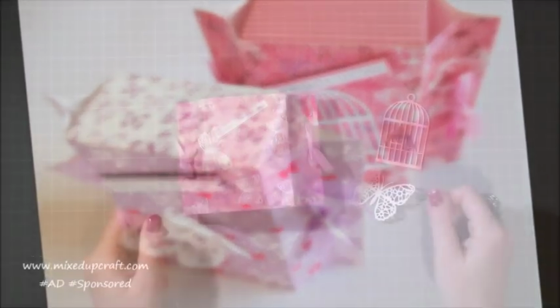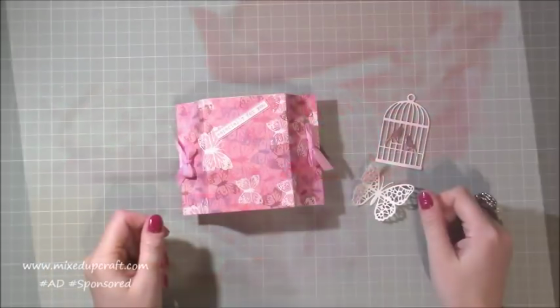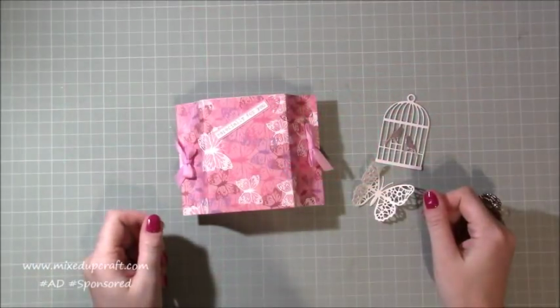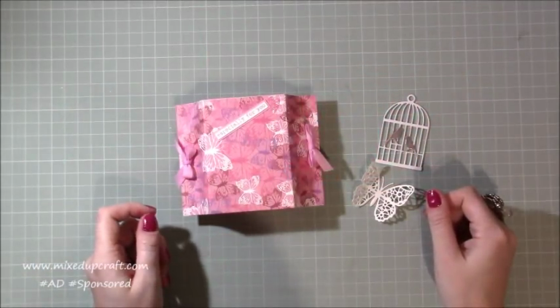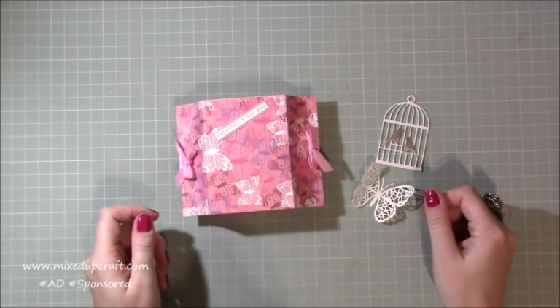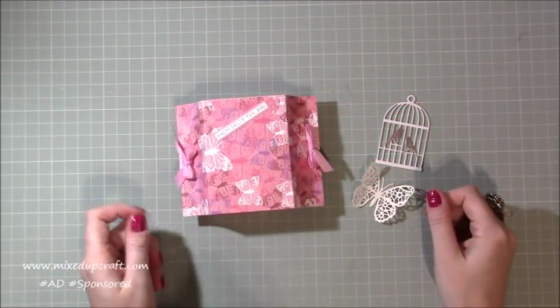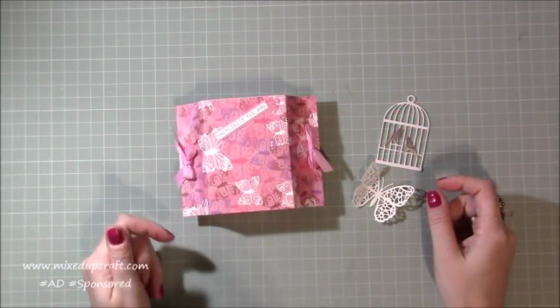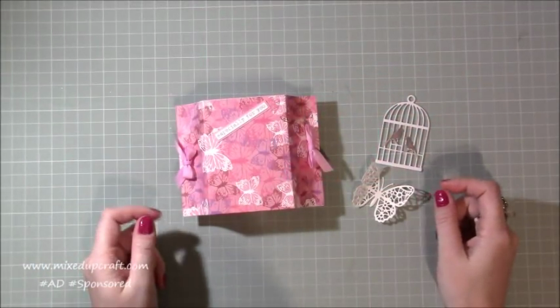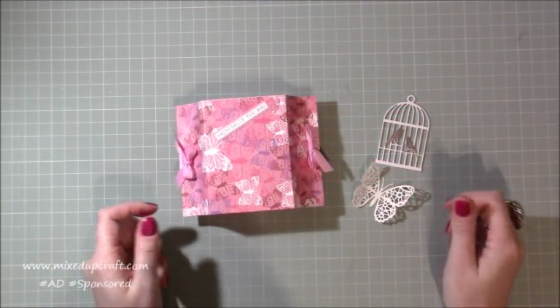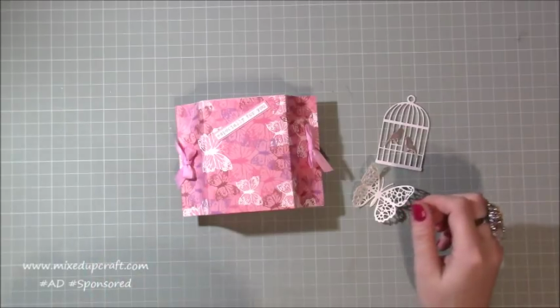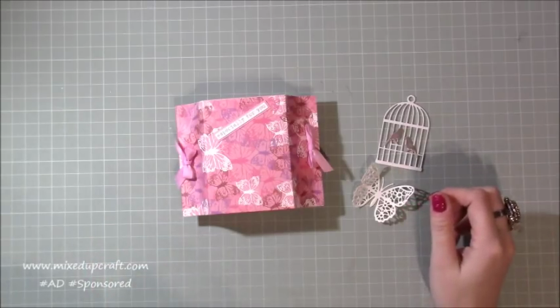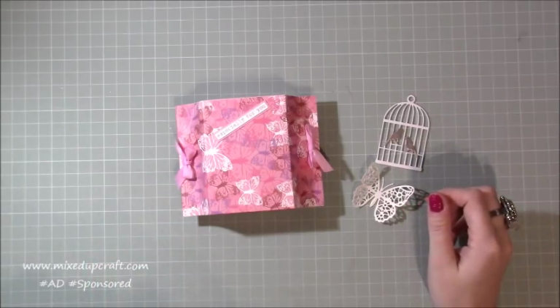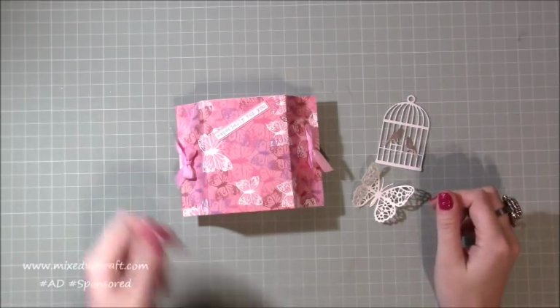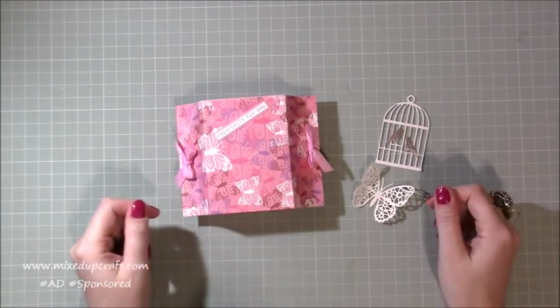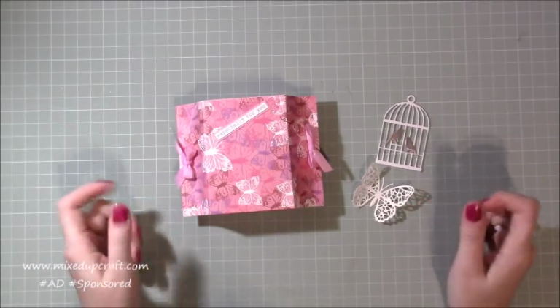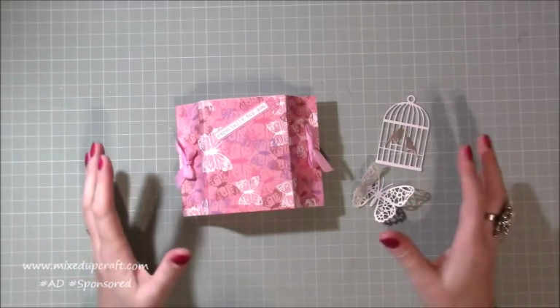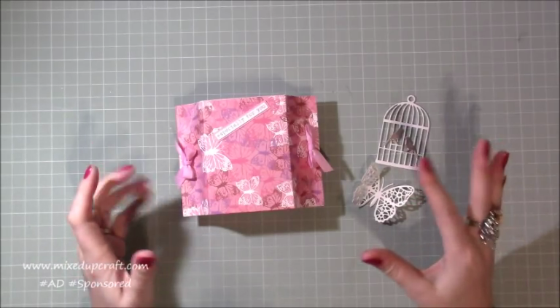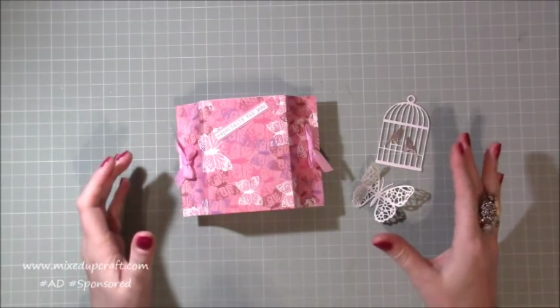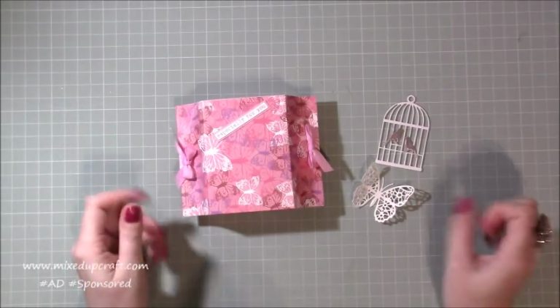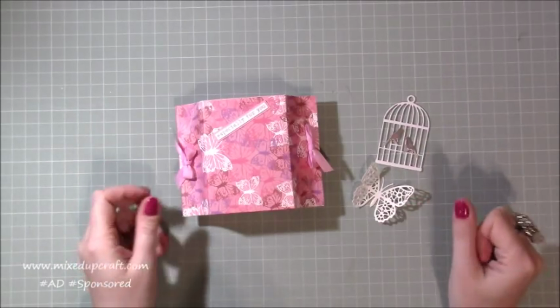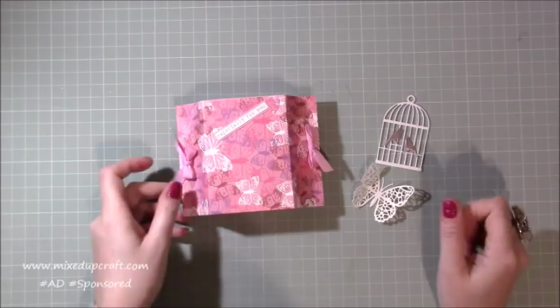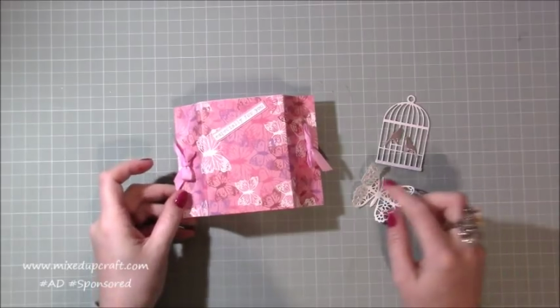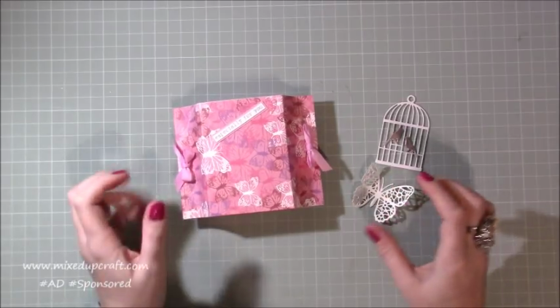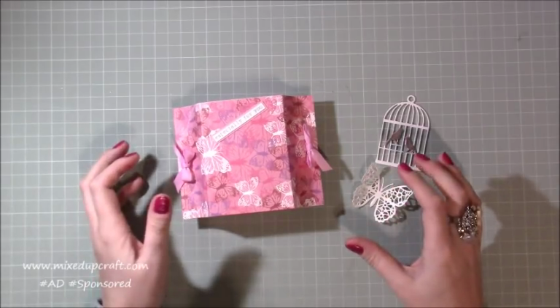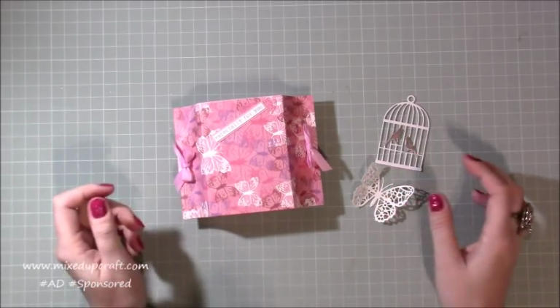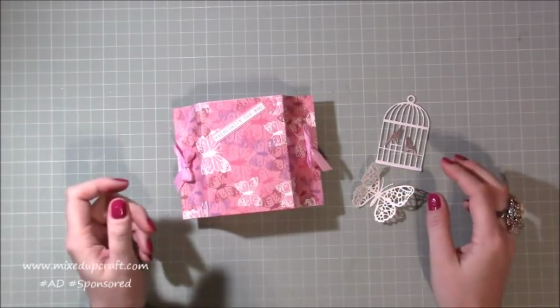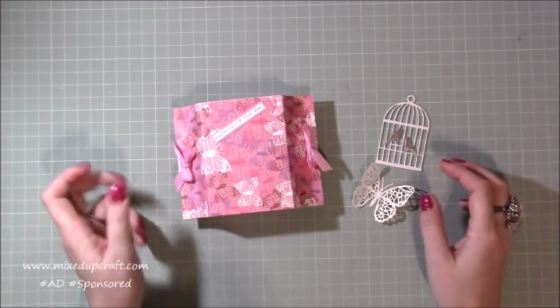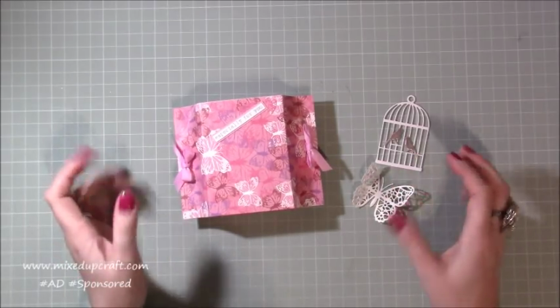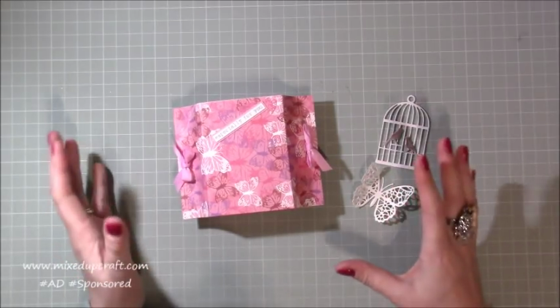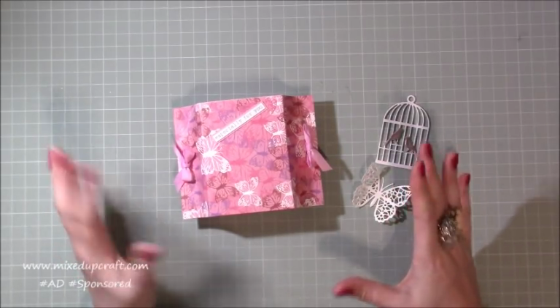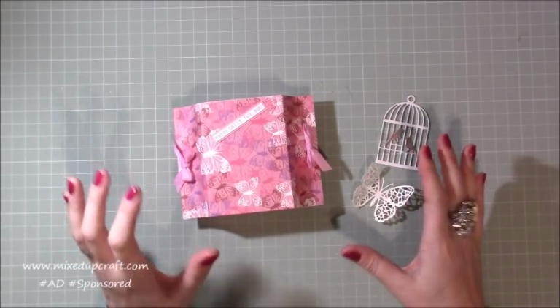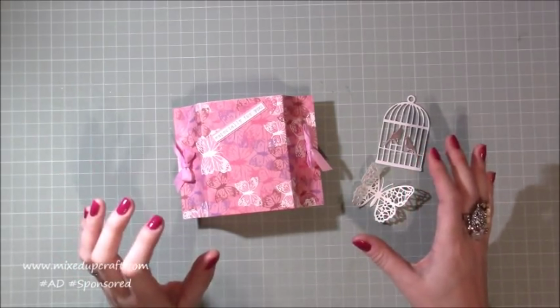Hi everybody, it's Sam at Mixercraft. Thank you for watching my tutorial today. This is another project using the February kit by Hobbybase and I have made another gift box using the 6x6 papers that you get in this month's pack.